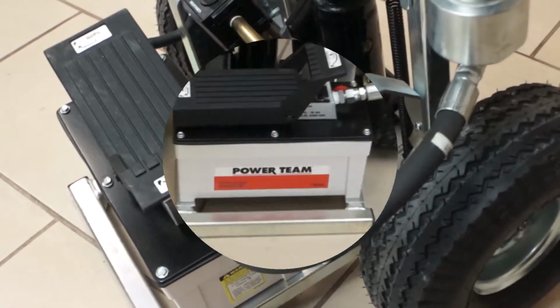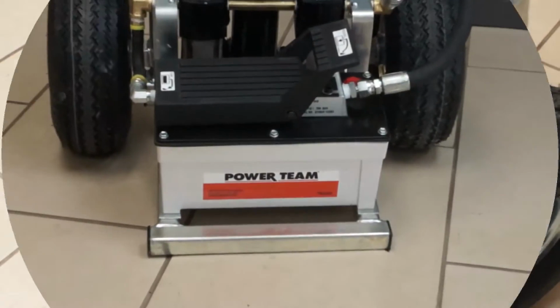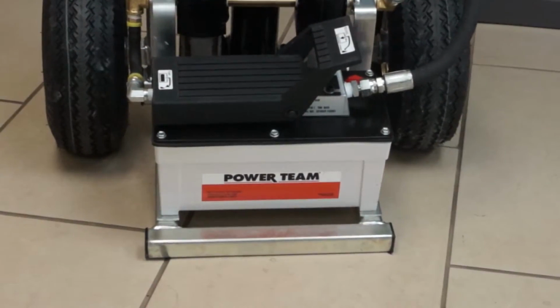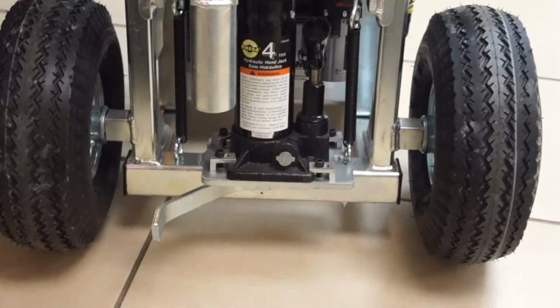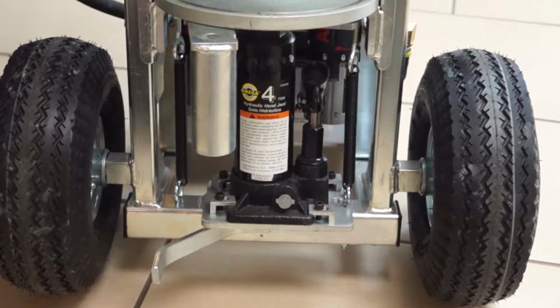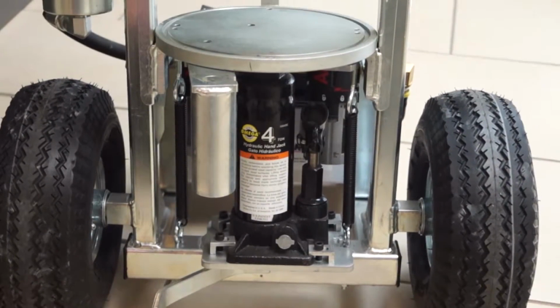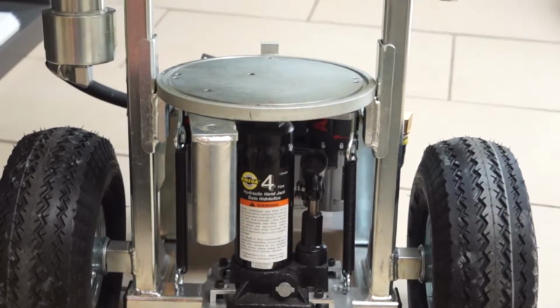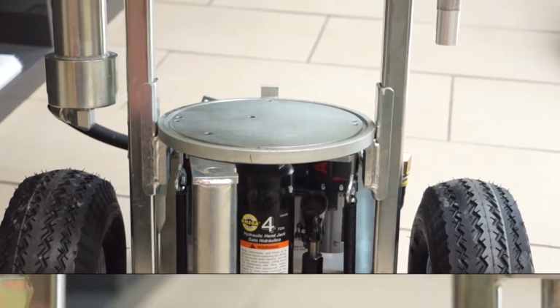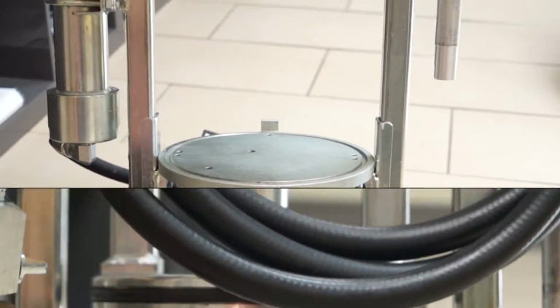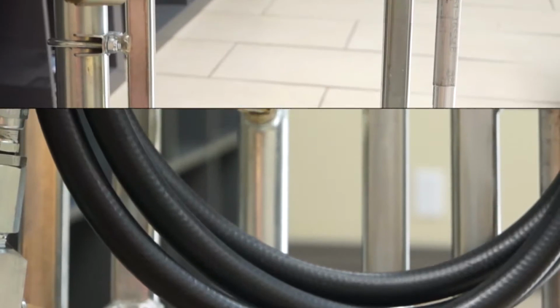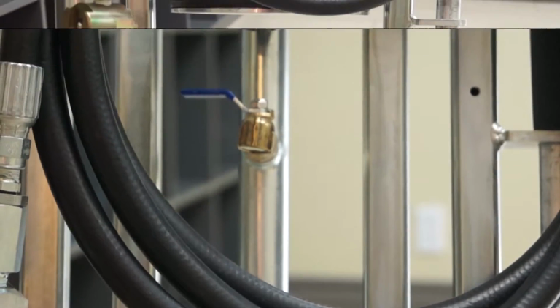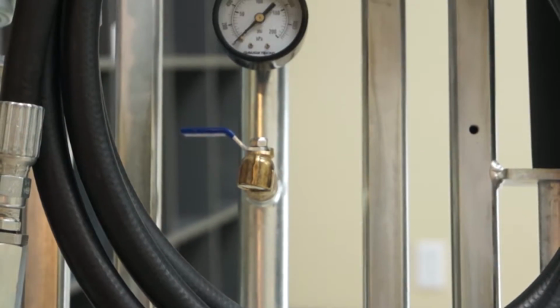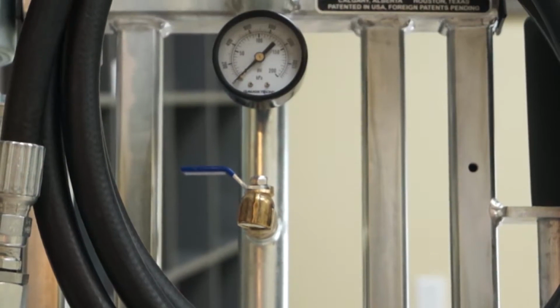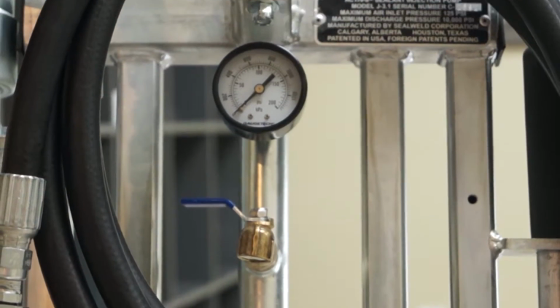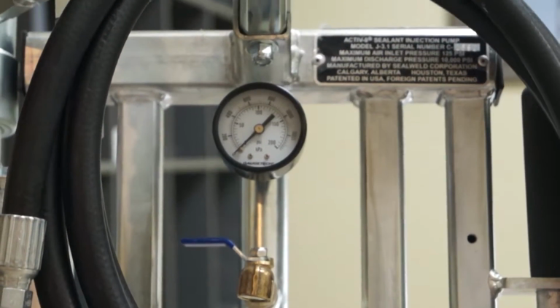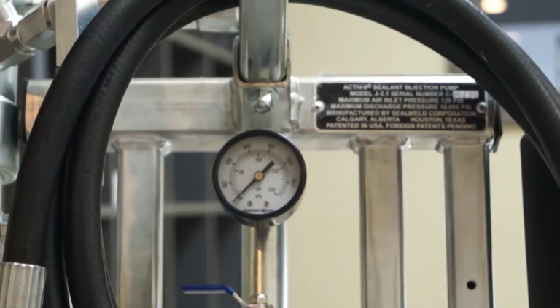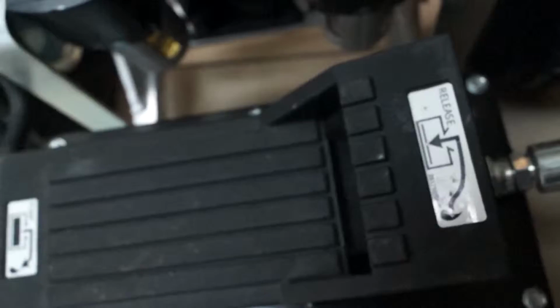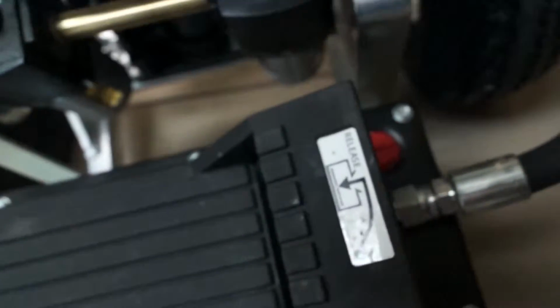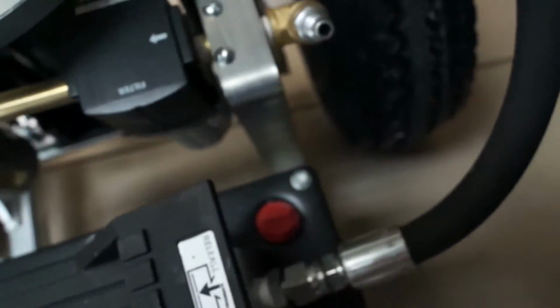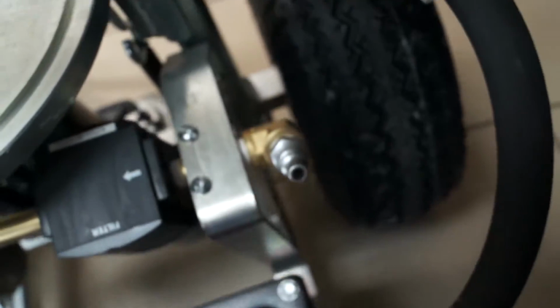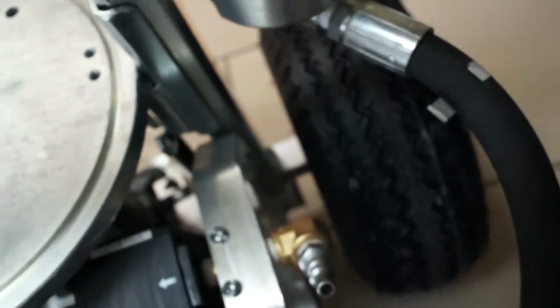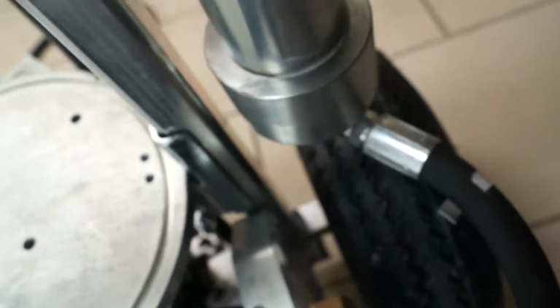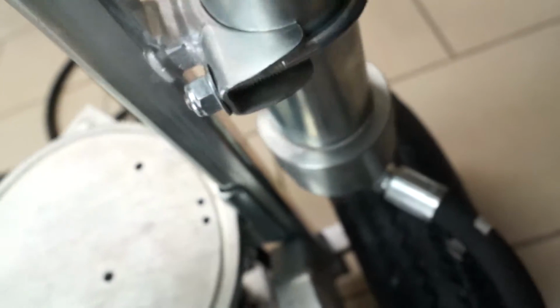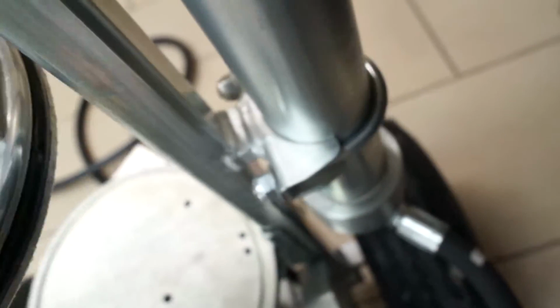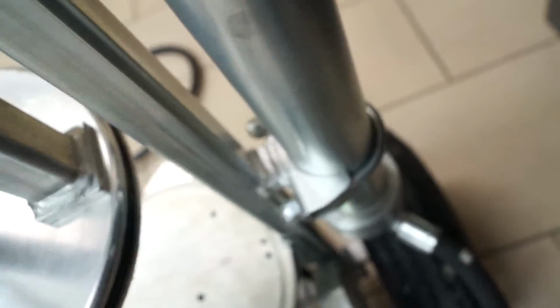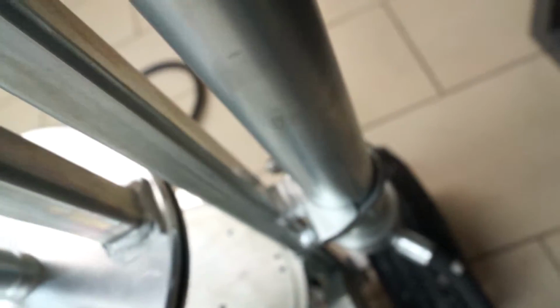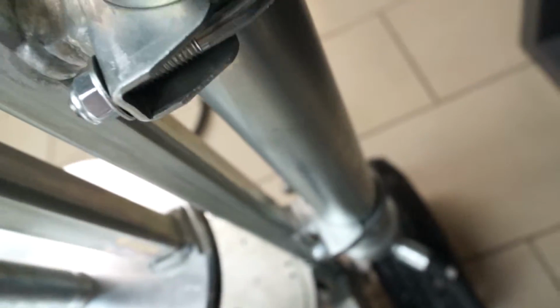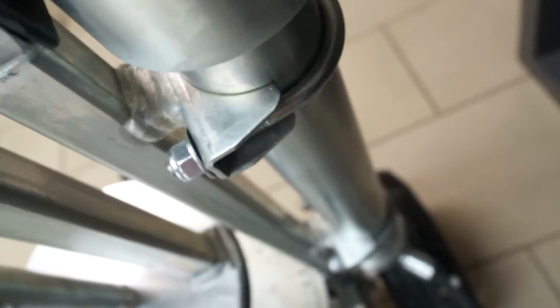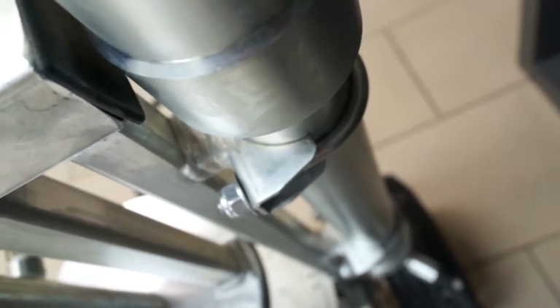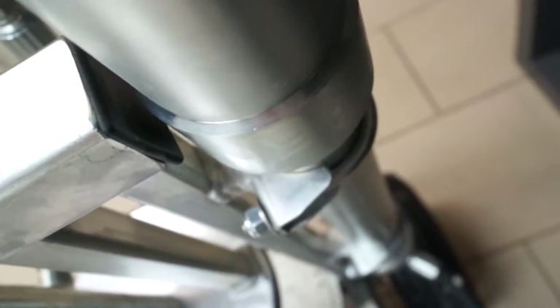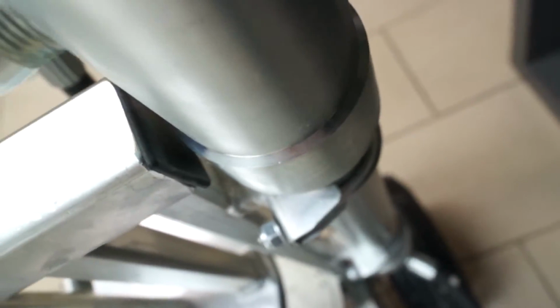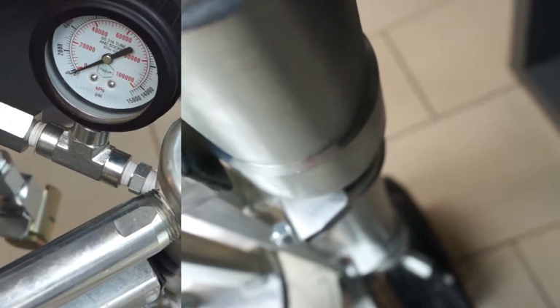An air over hydraulic foot pump delivers product with high pressure oscillation, forcing lubricants and sealants into critical sealing areas. Hydraulic pressure pushes a floating piston up the sealant barrel, which allows product to travel out the hose assembly and into the valve.